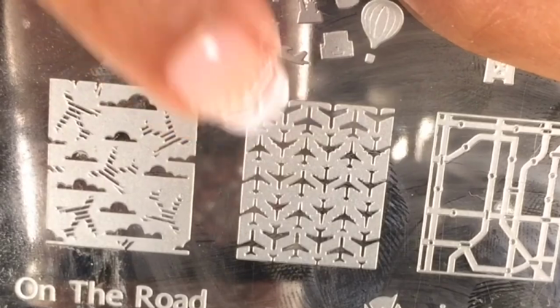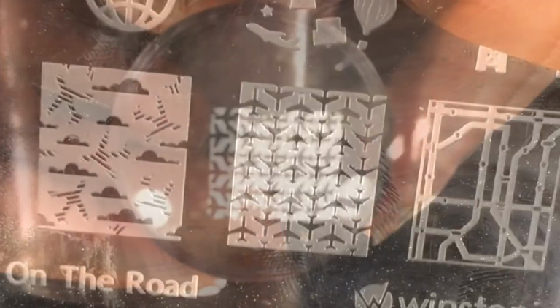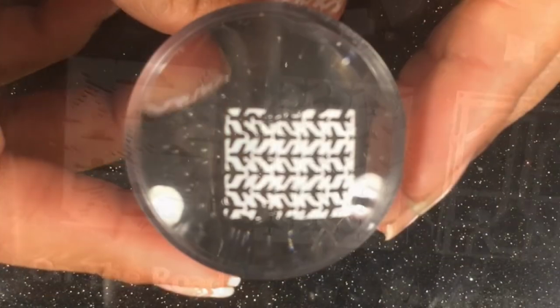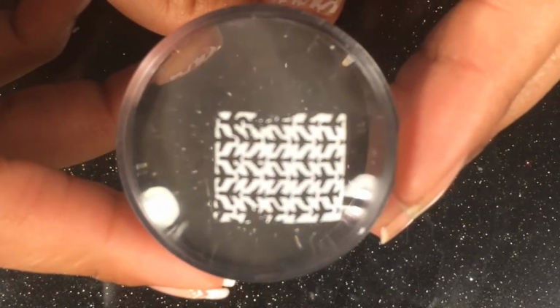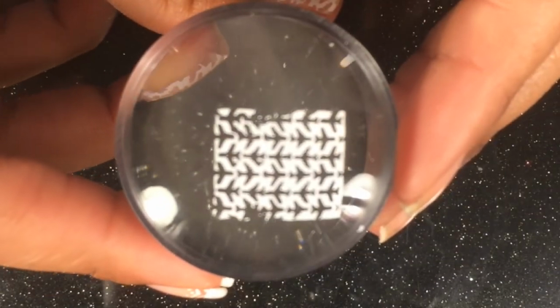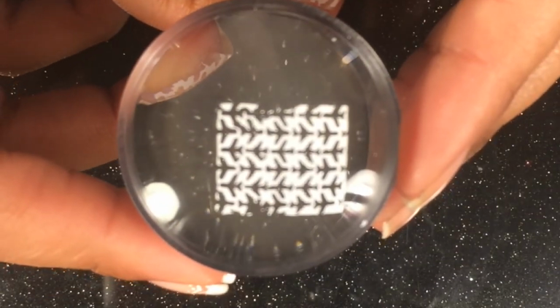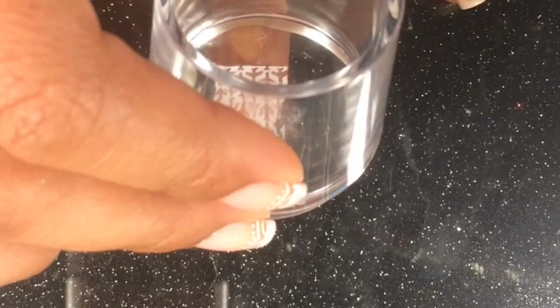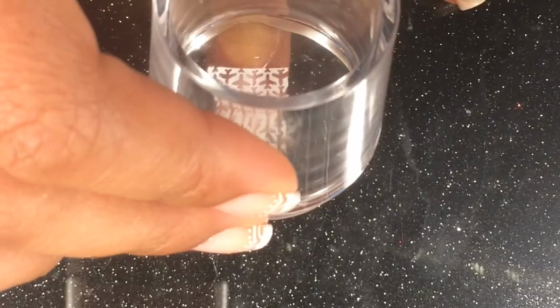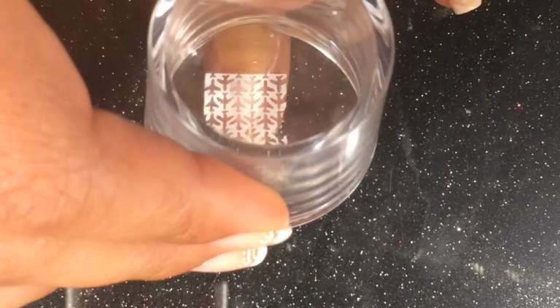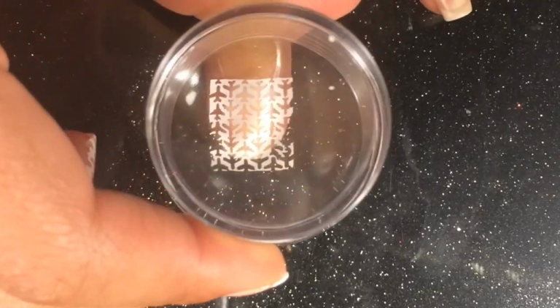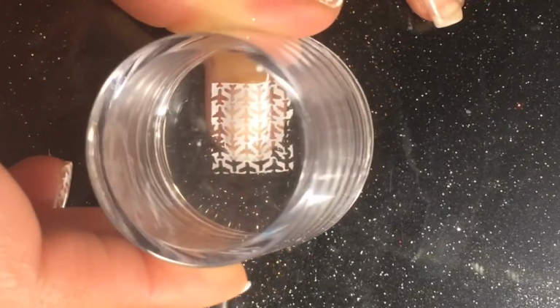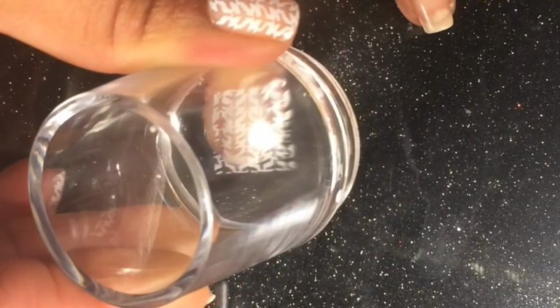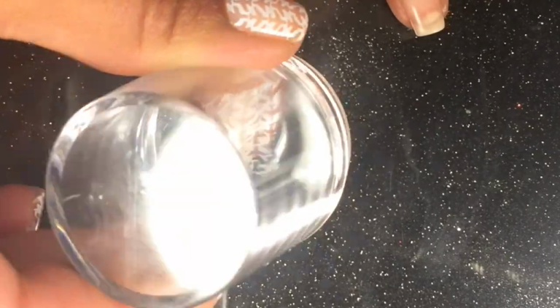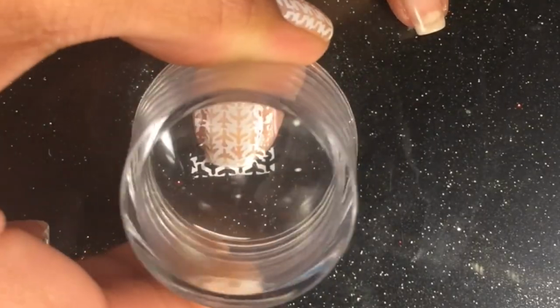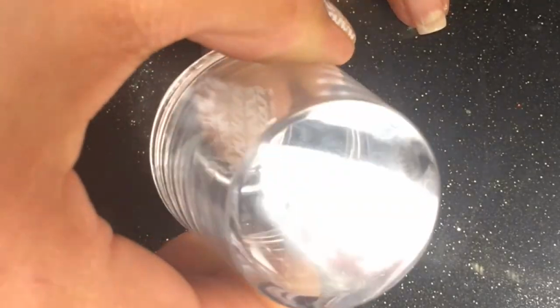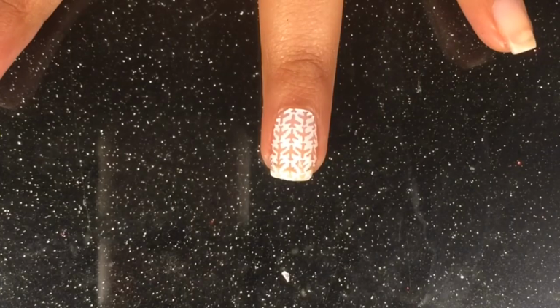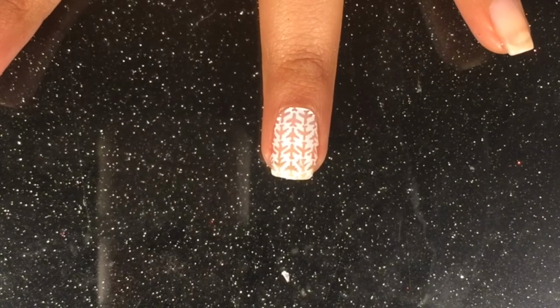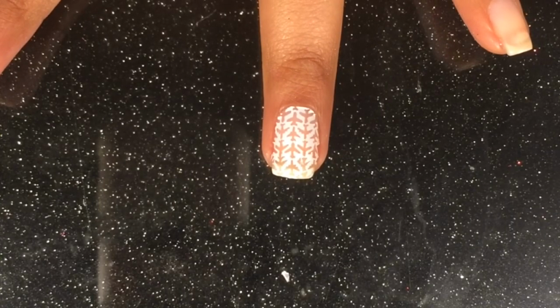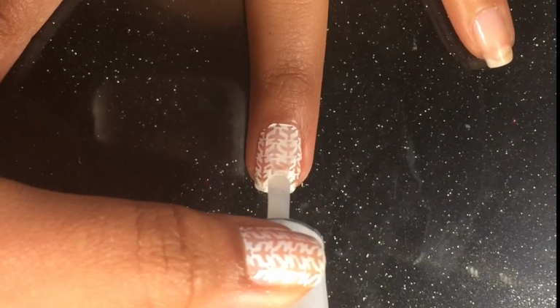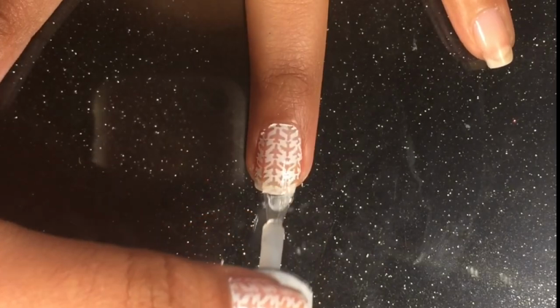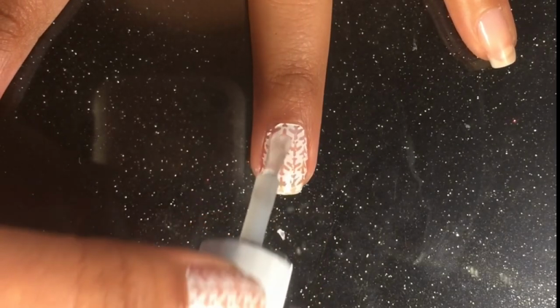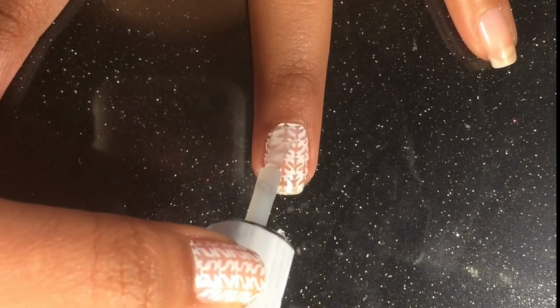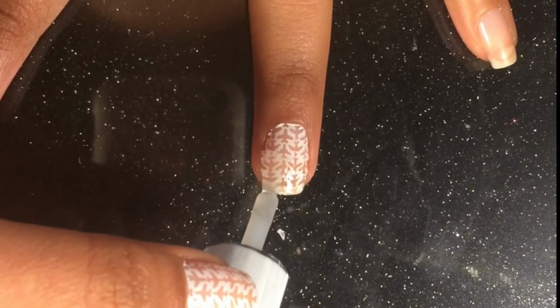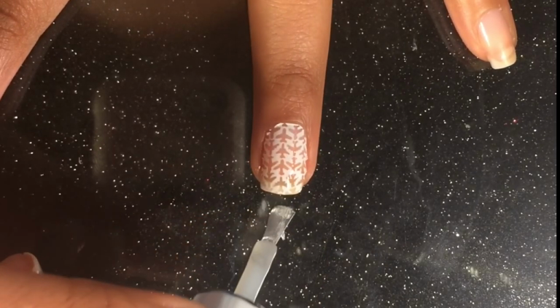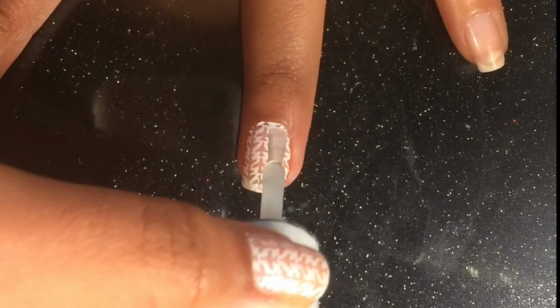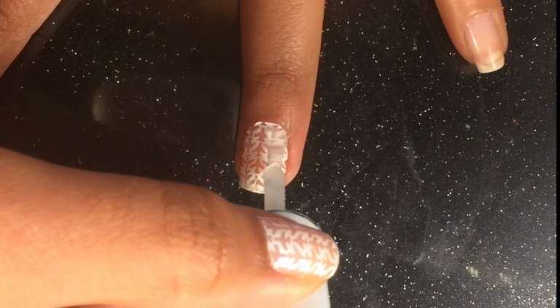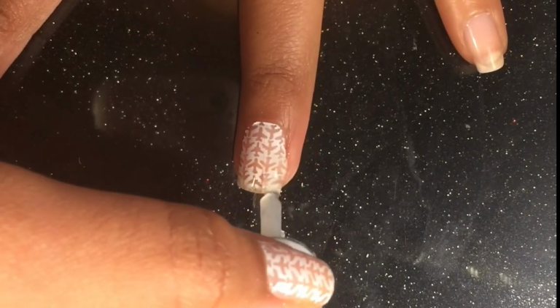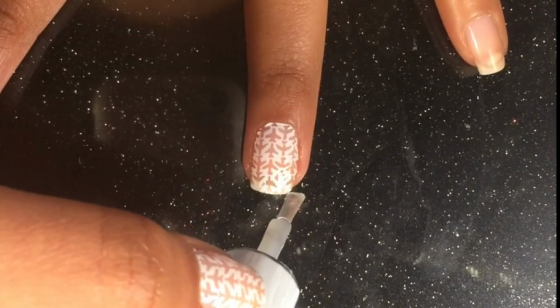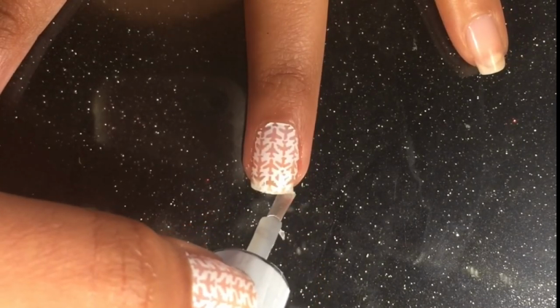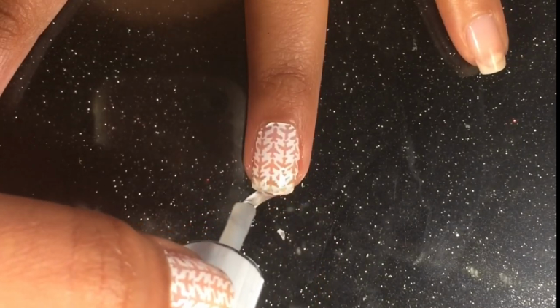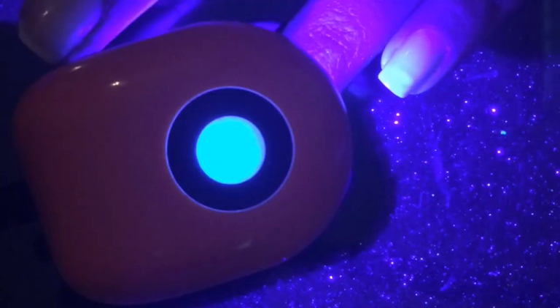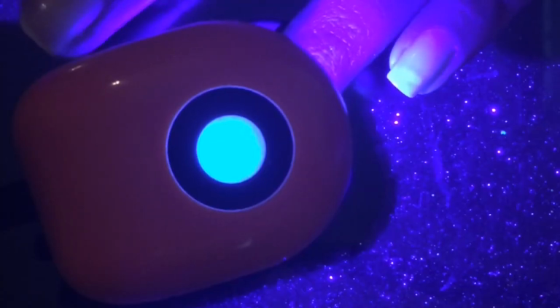I'm using a regular stamping polish to stamp my nails. What I'm gonna do next is apply a very thin top coat layer on my nail, and of course I will bake it under the LED lamp.